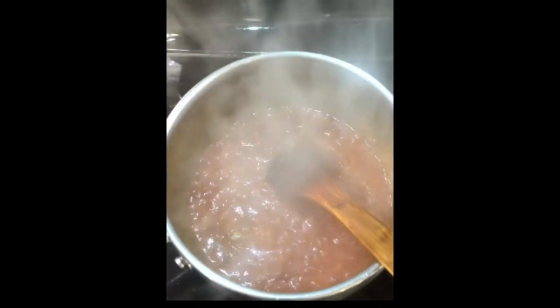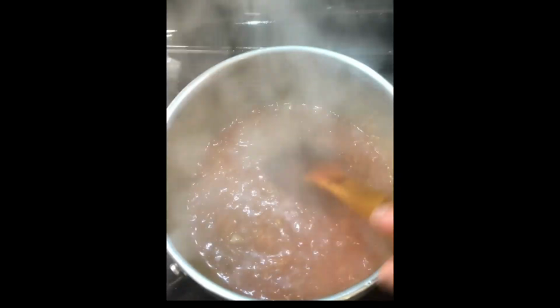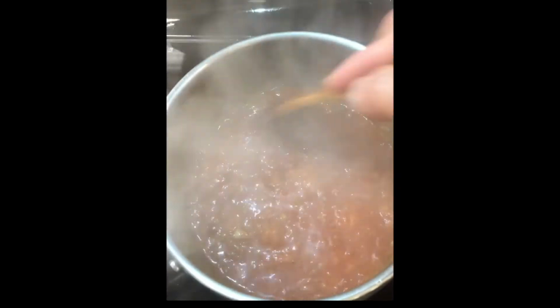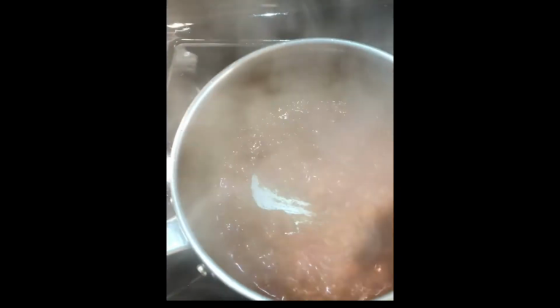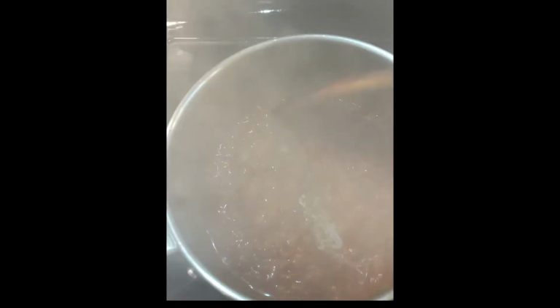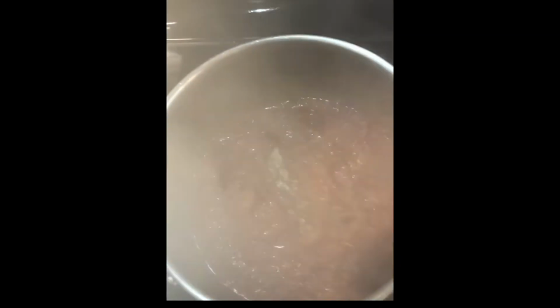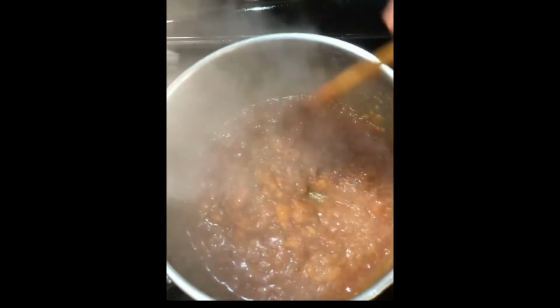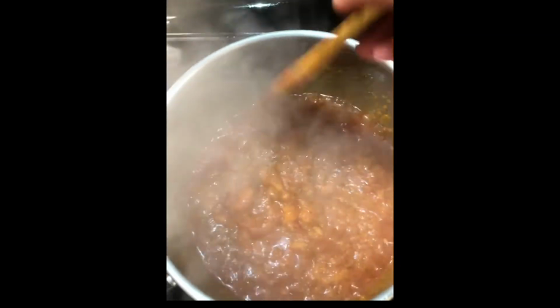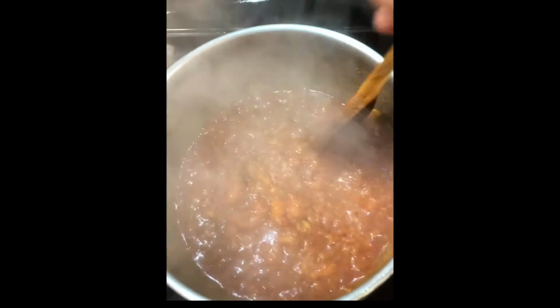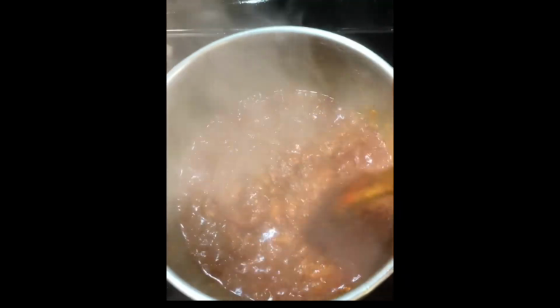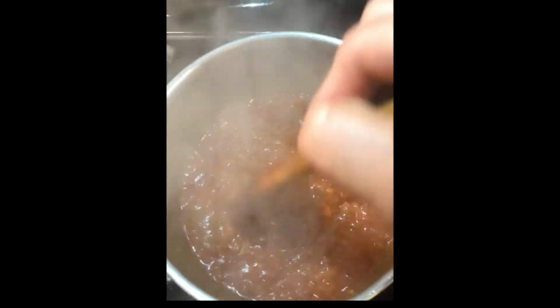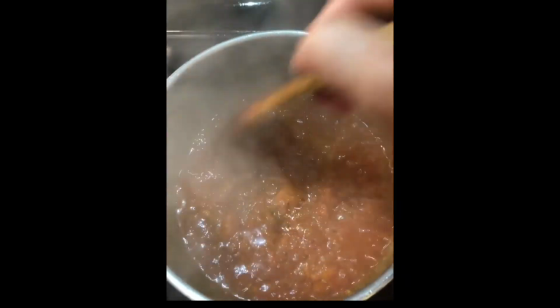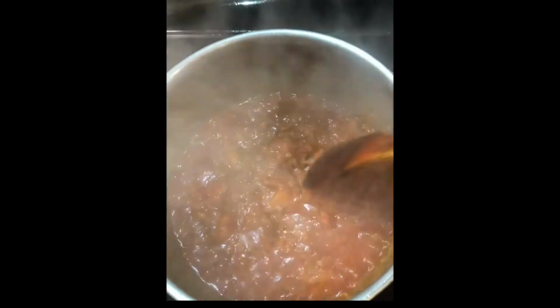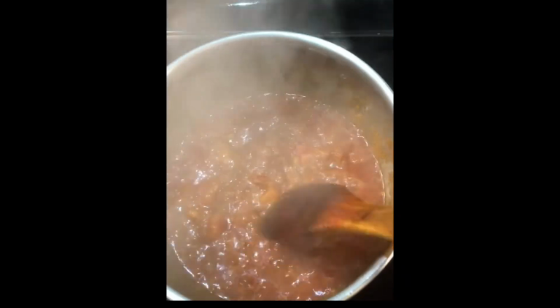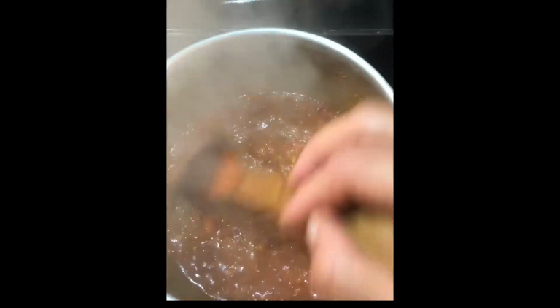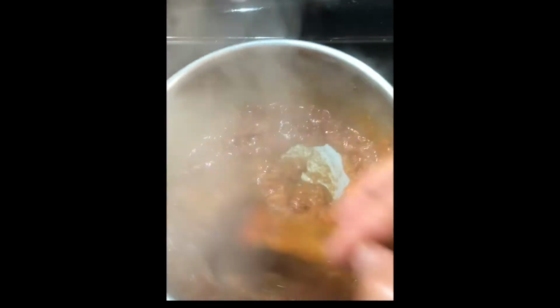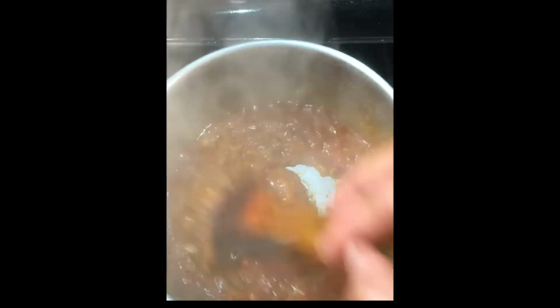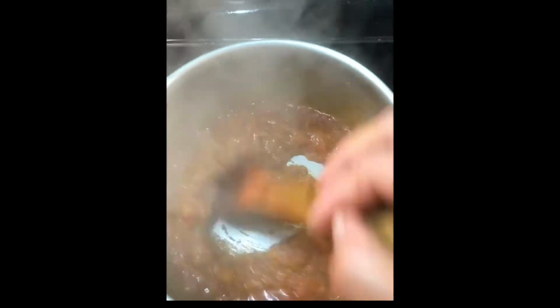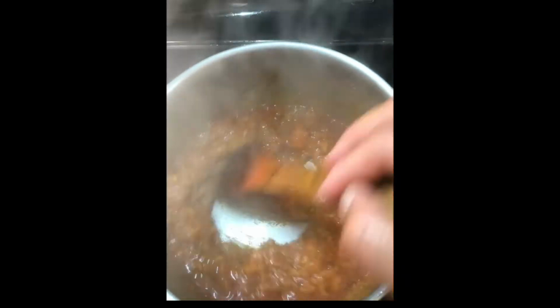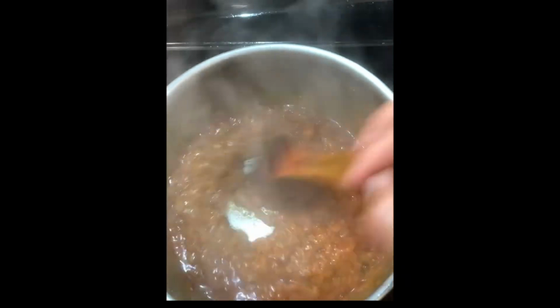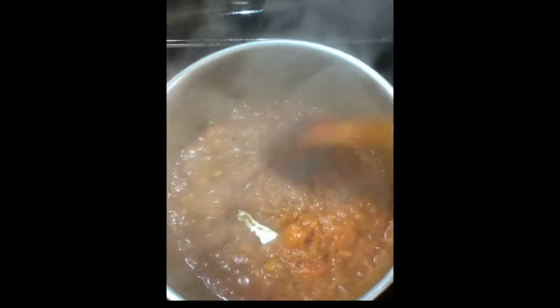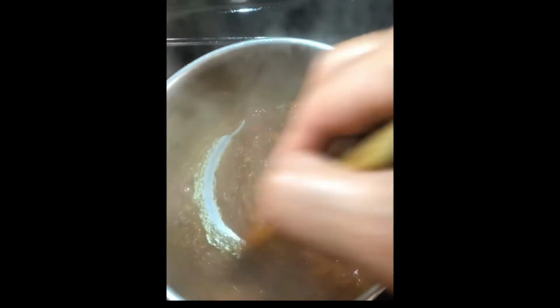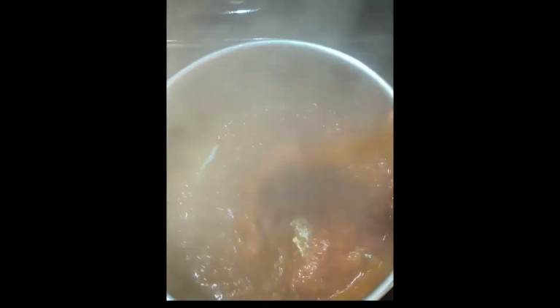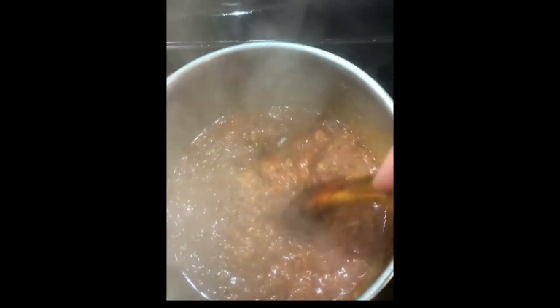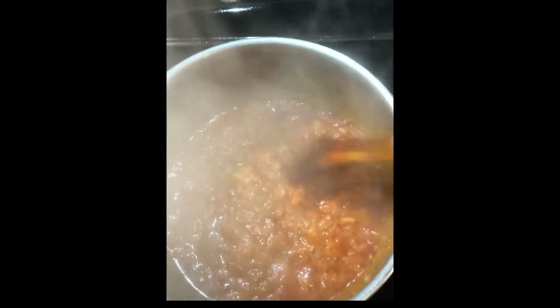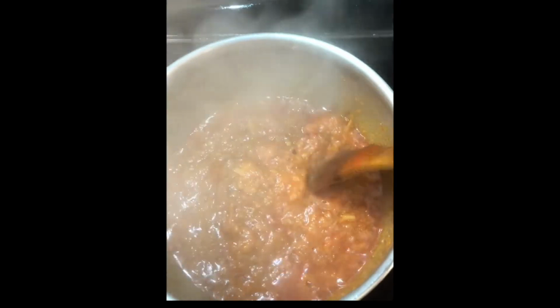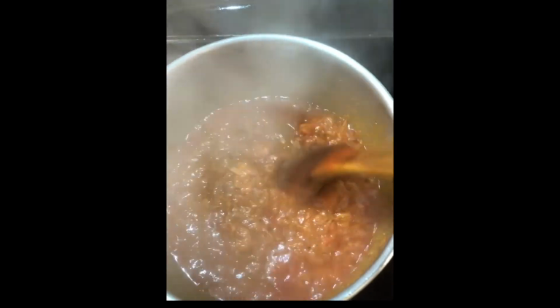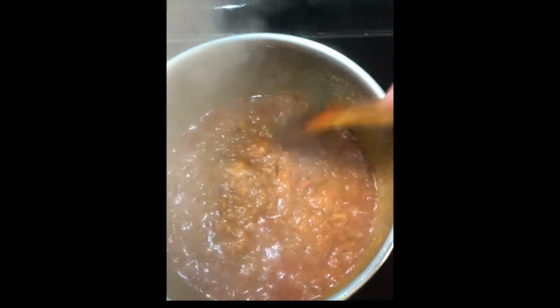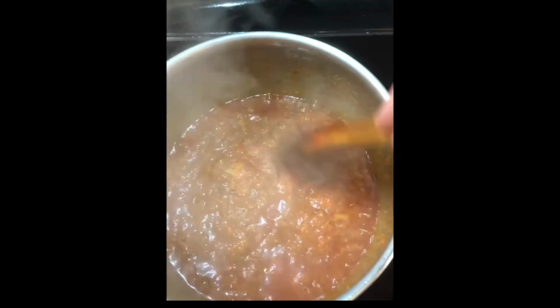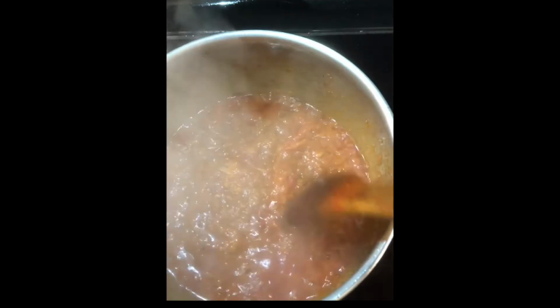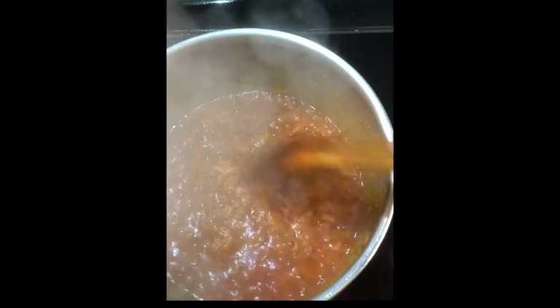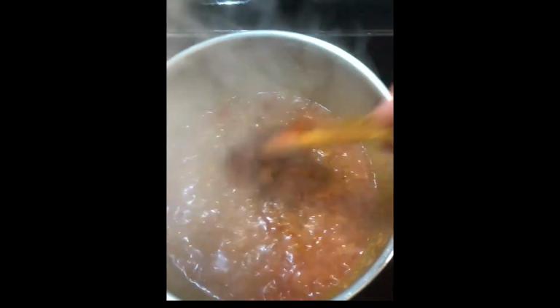The curry base is a nice paste after cooking for about five minutes. Keep stirring it, then add some water so that the tomatoes are nicely blended in.